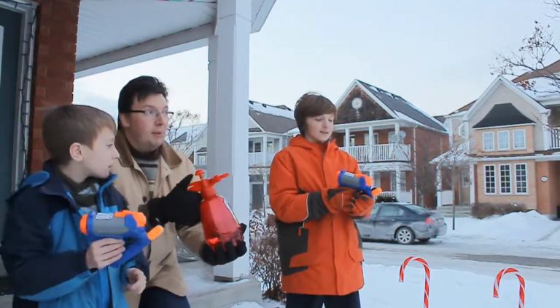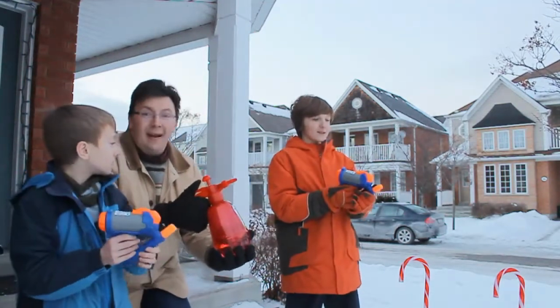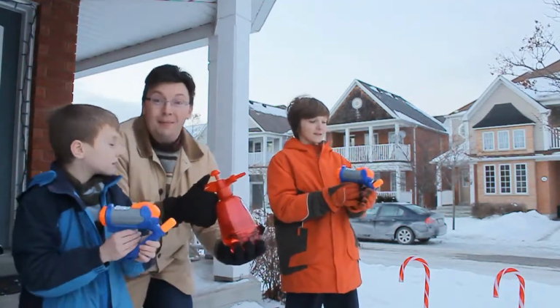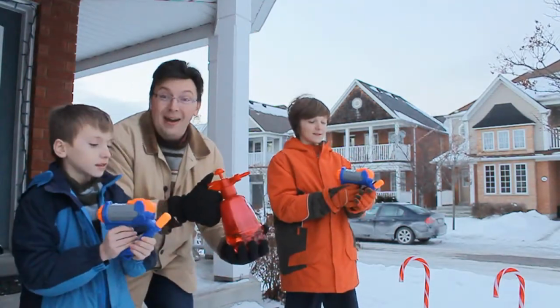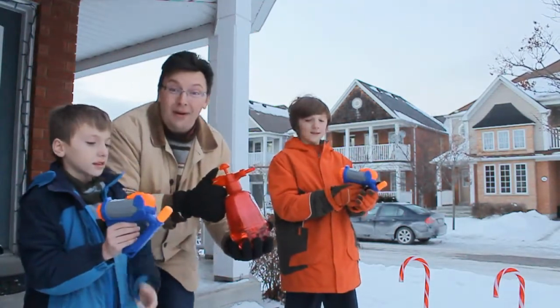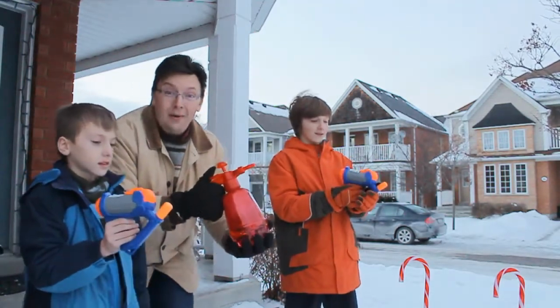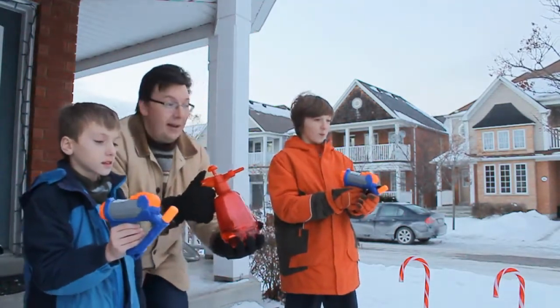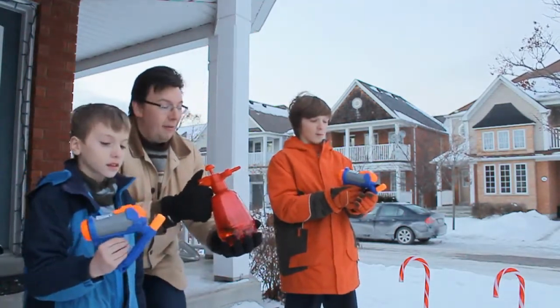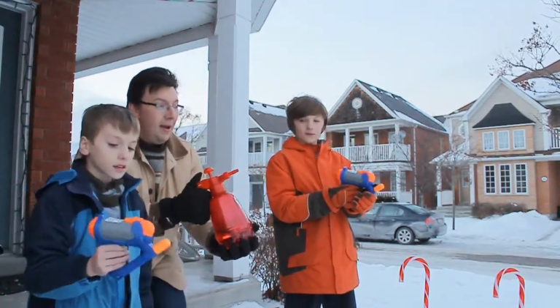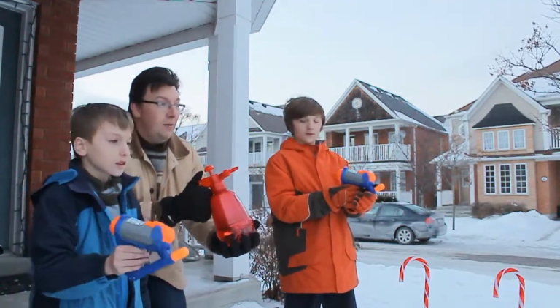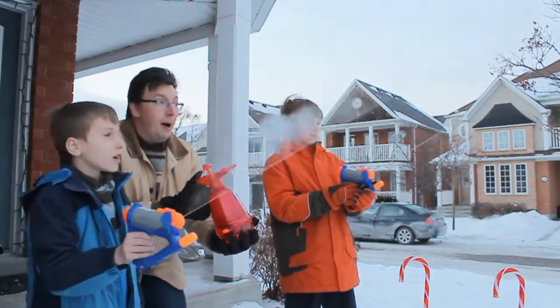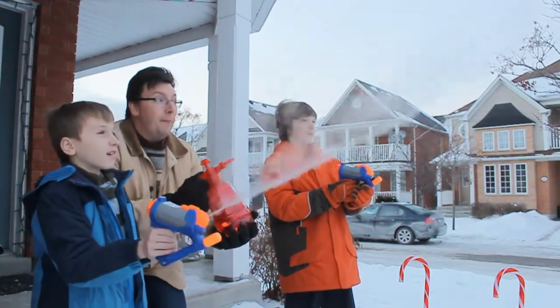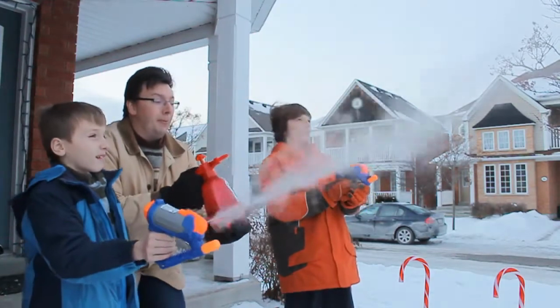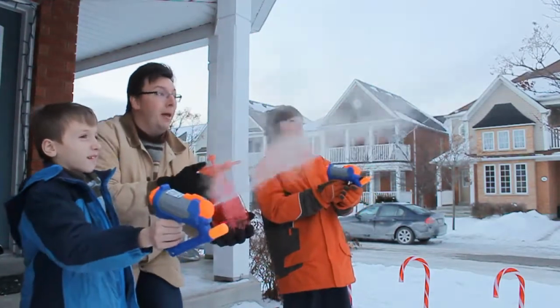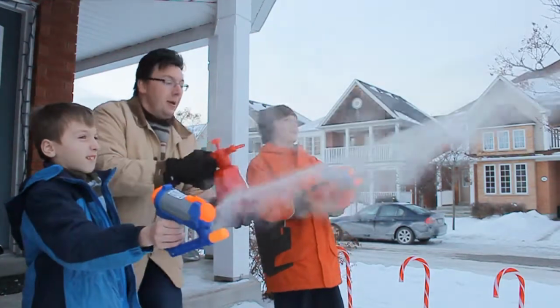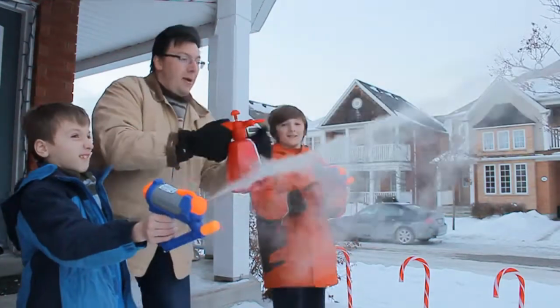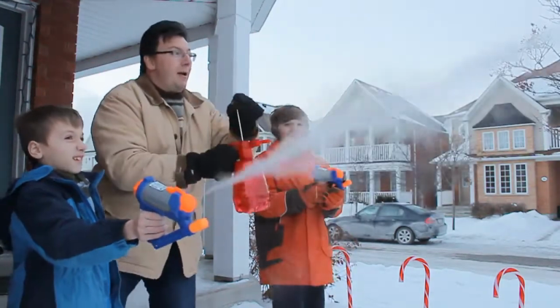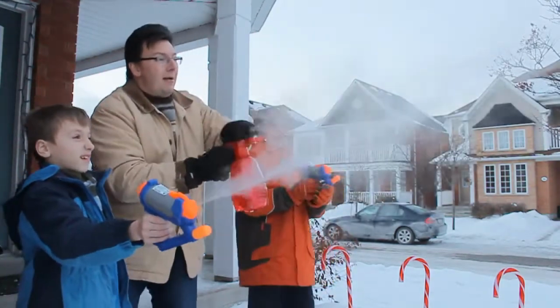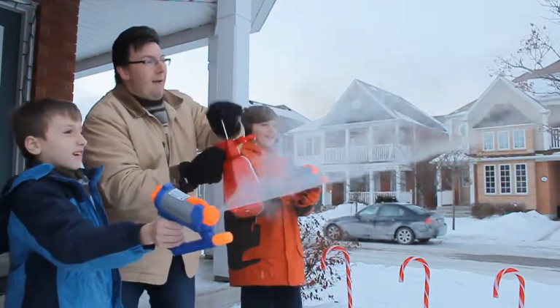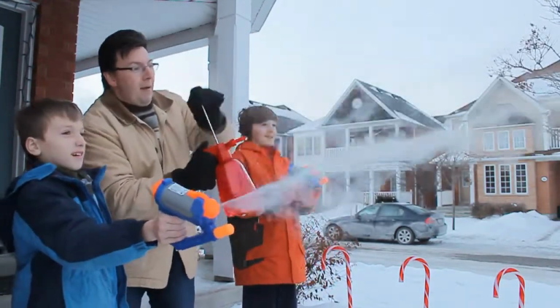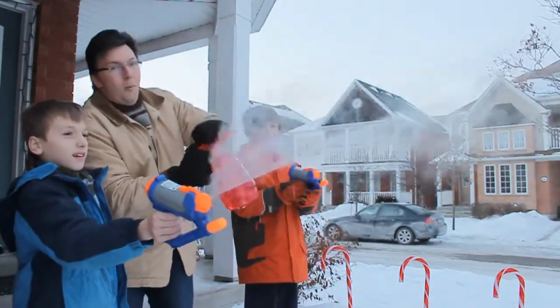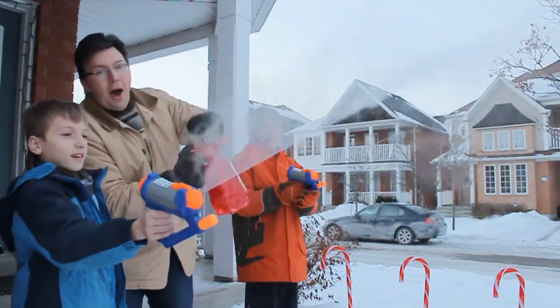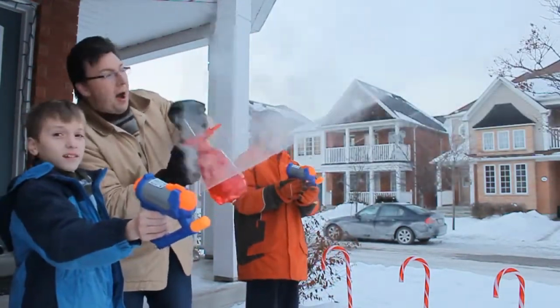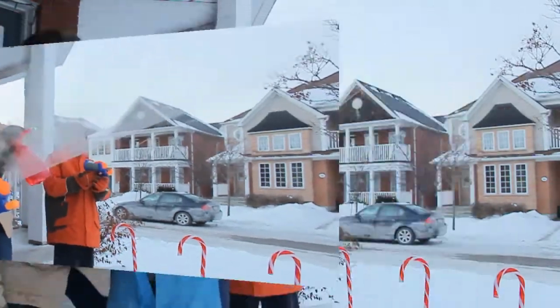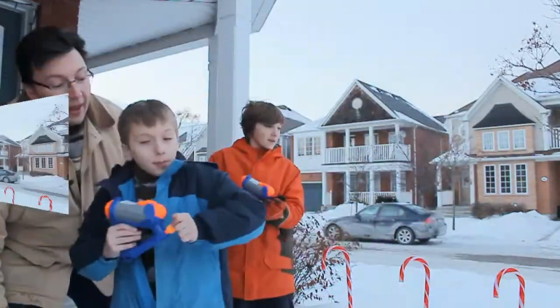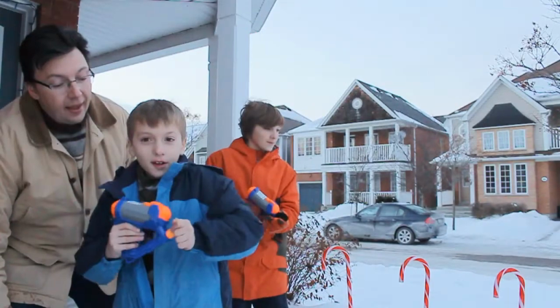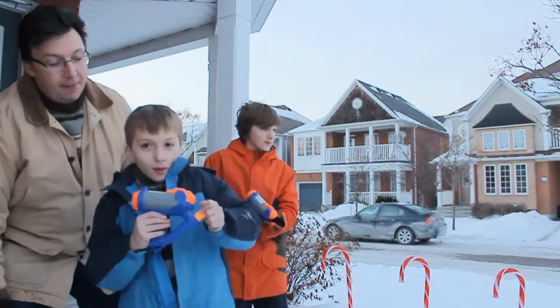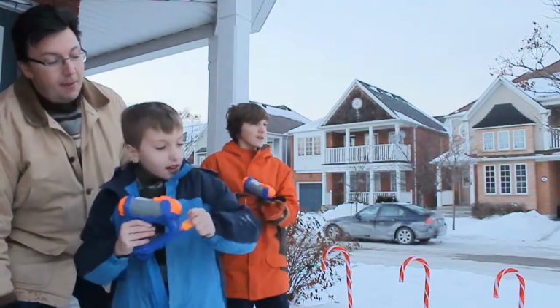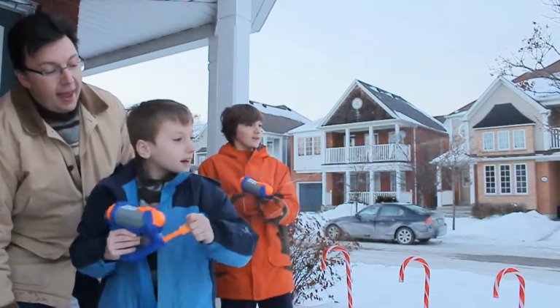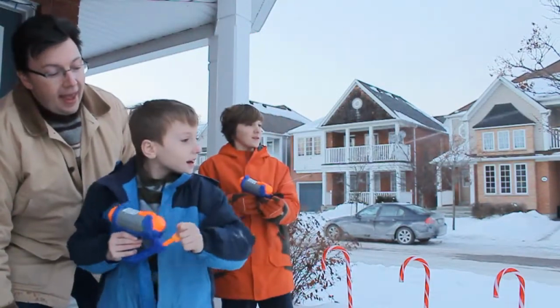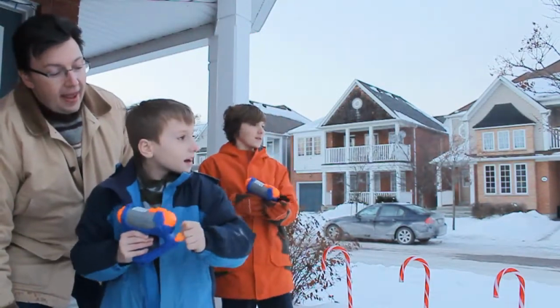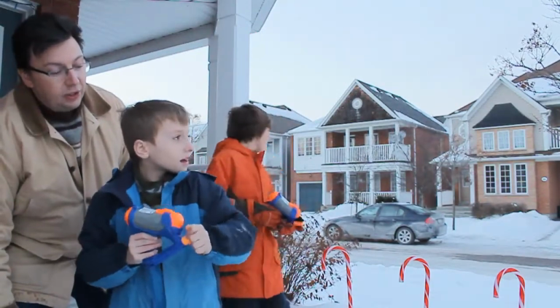Let's put it up in the air. It's about minus 20. Ready? 3, 2, 1 — pump! Pump, pump, pump. And shoot.